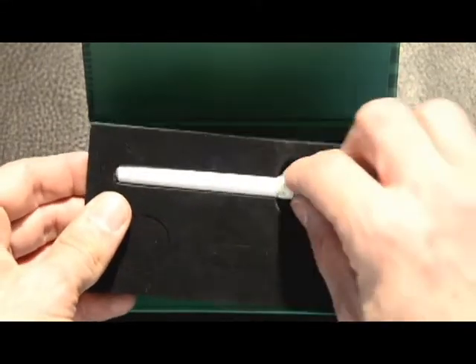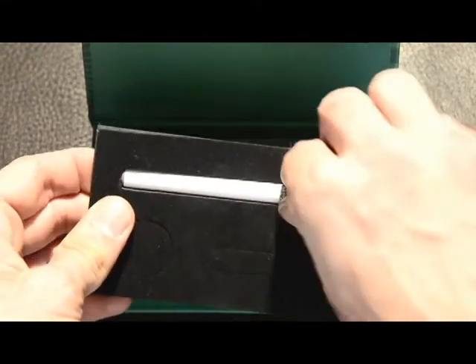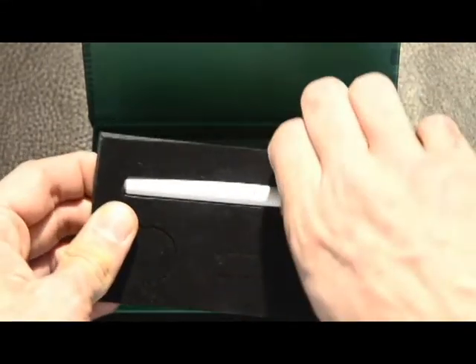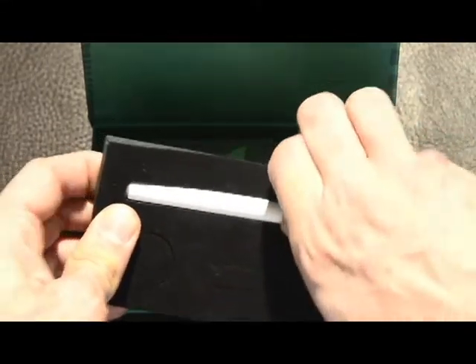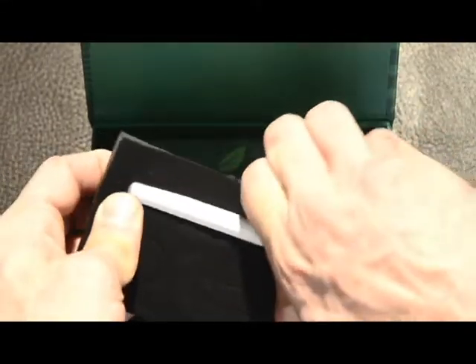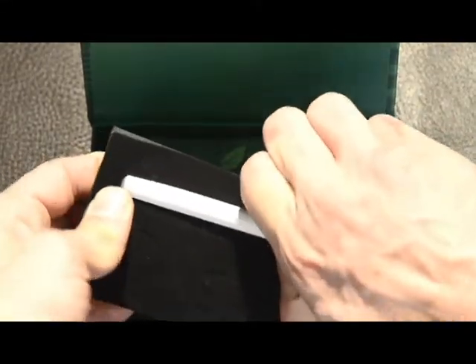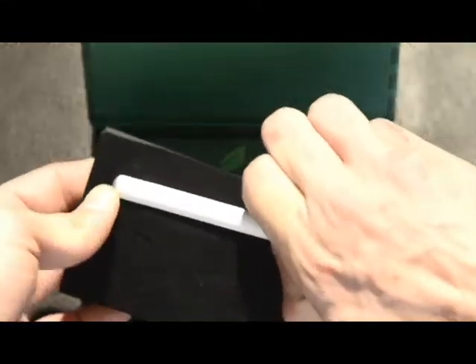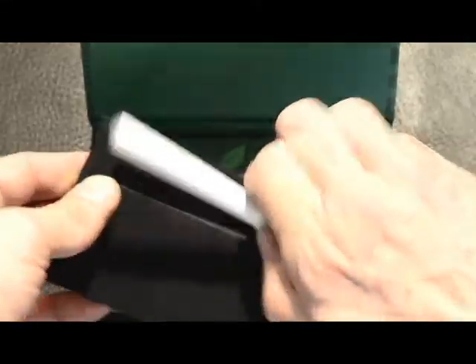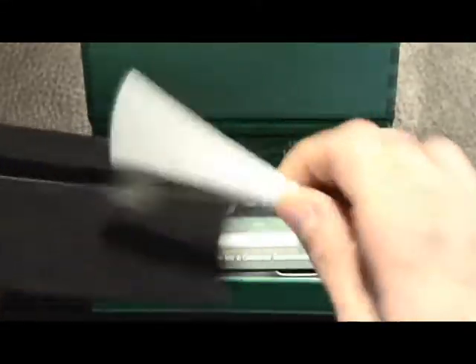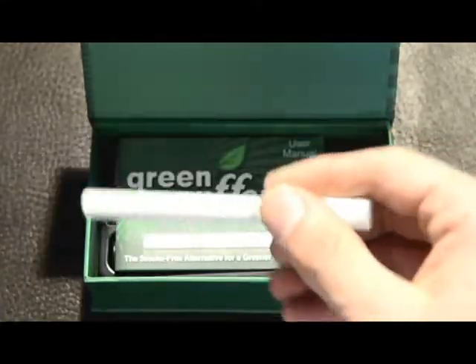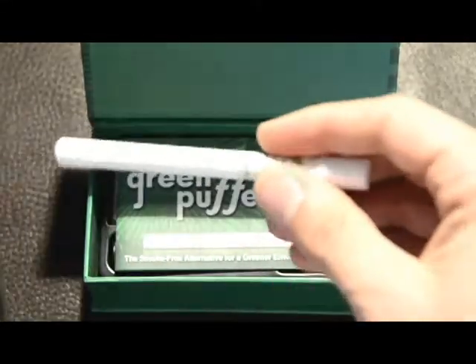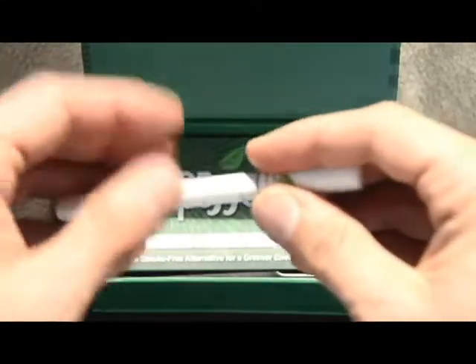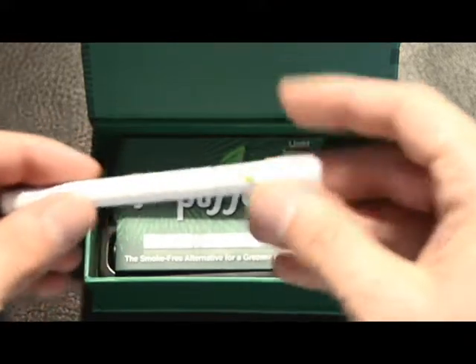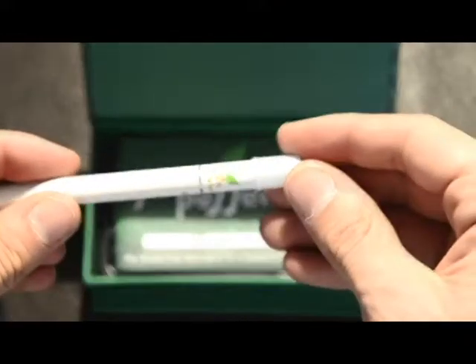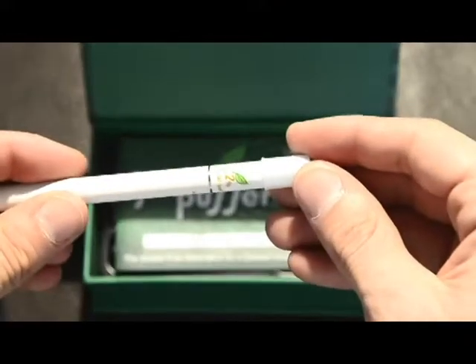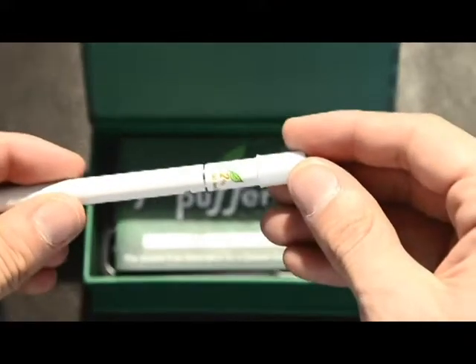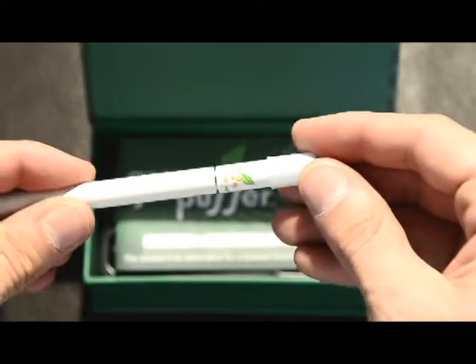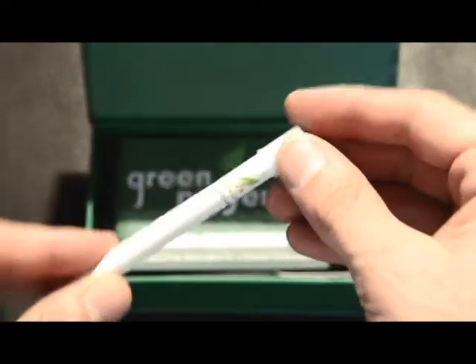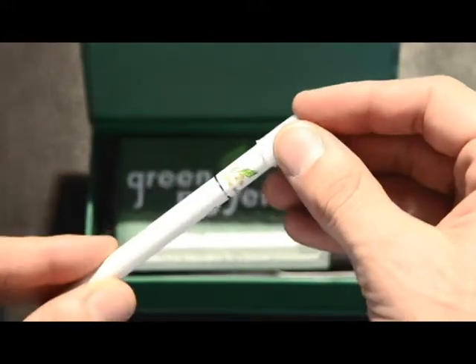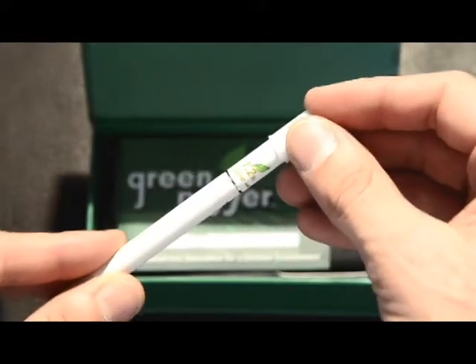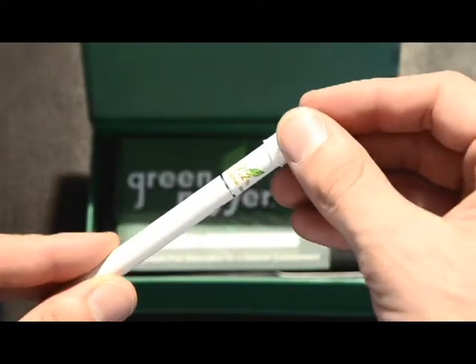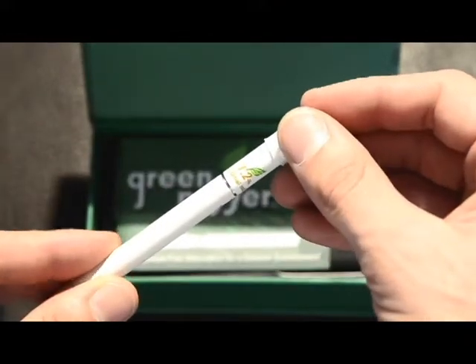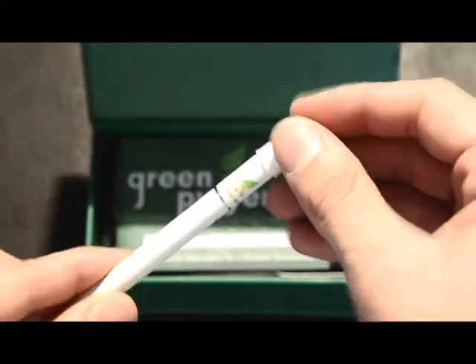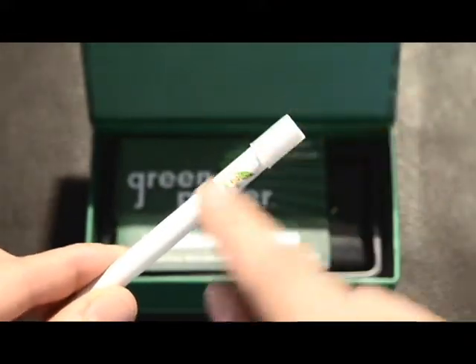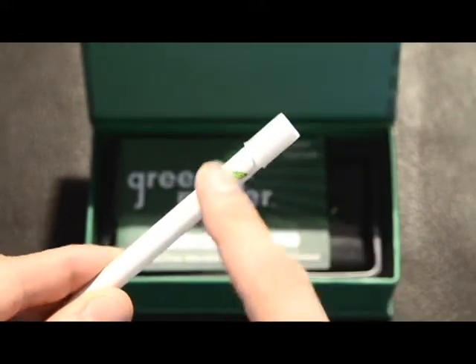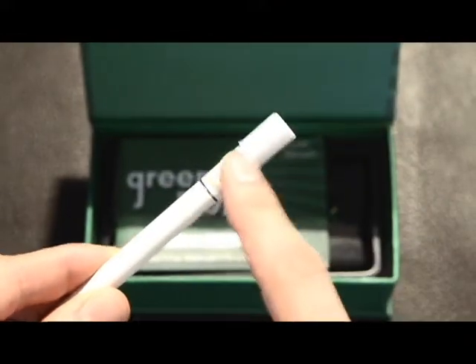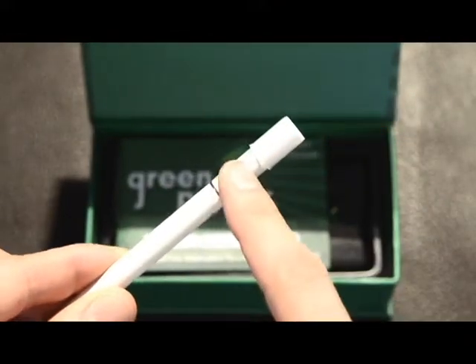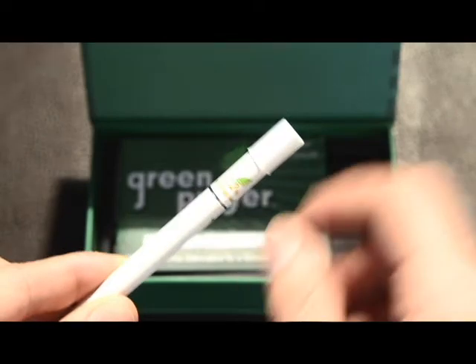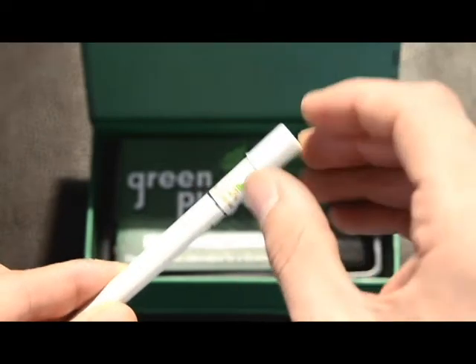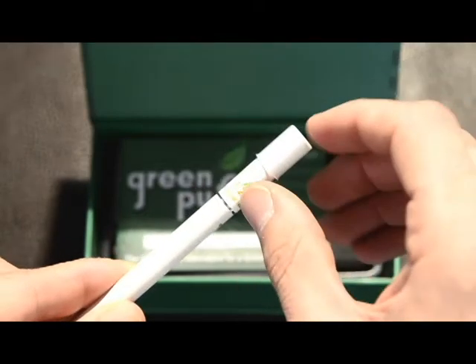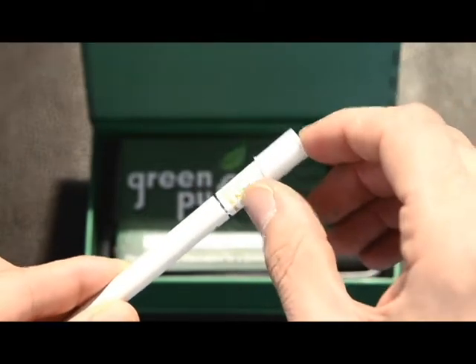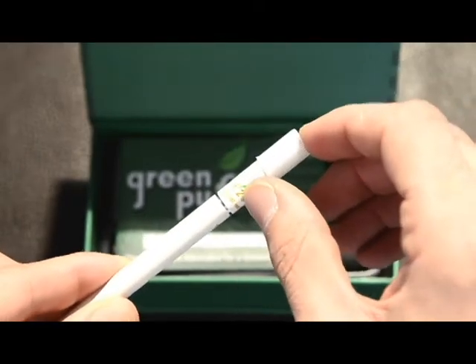The Green Puffer Kit is an all-in-one atomized electronic cigarette, meaning that the cartridges contained in the Green Puffer electronic cigarette contain both the heating element as well as the e-liquid.